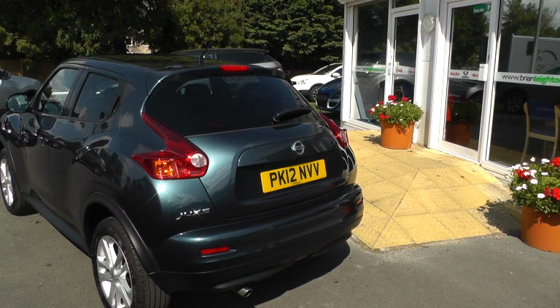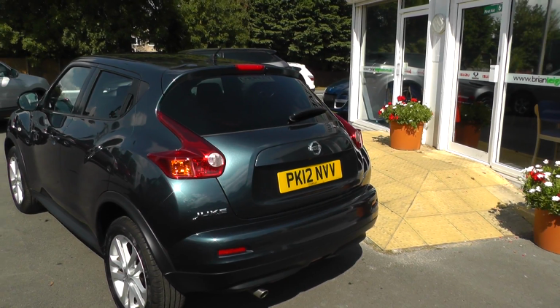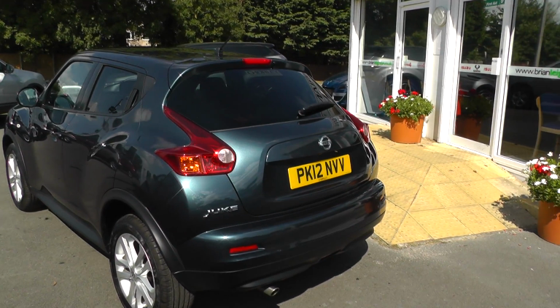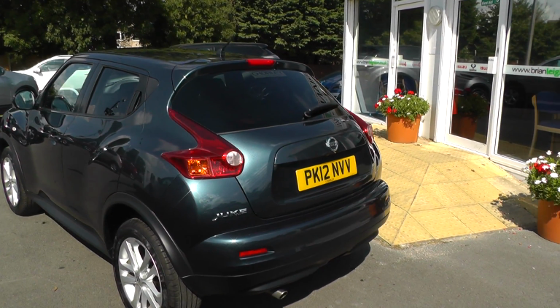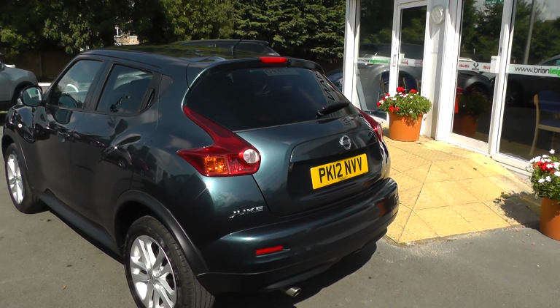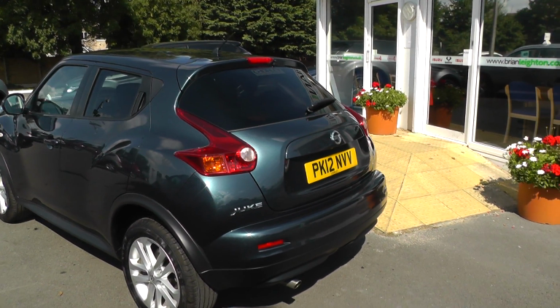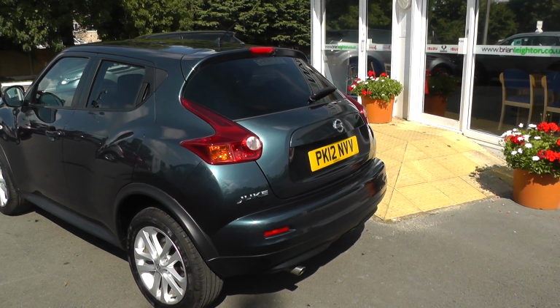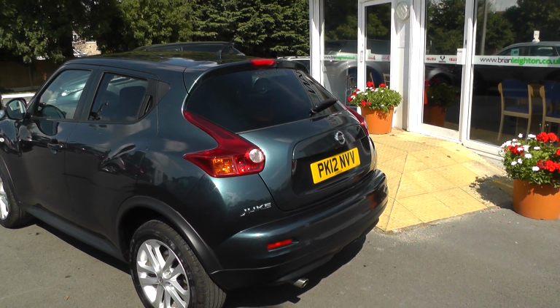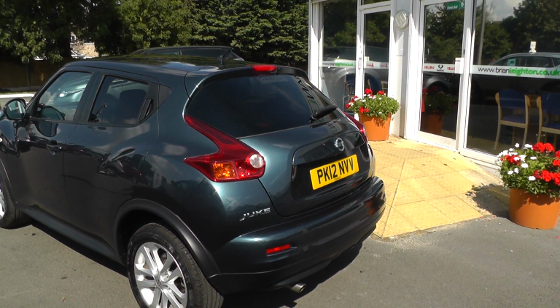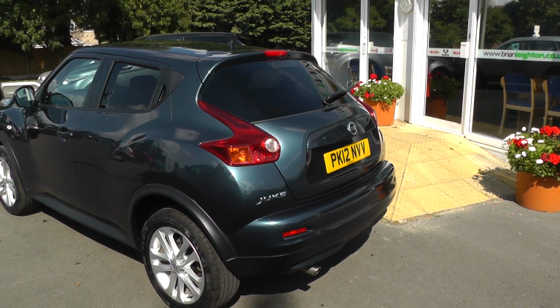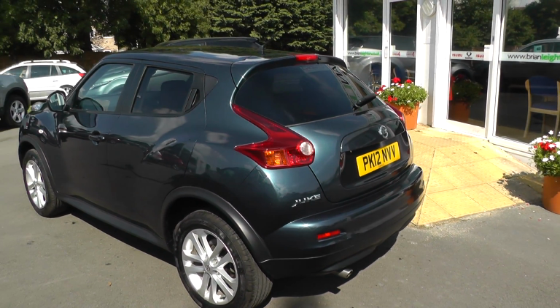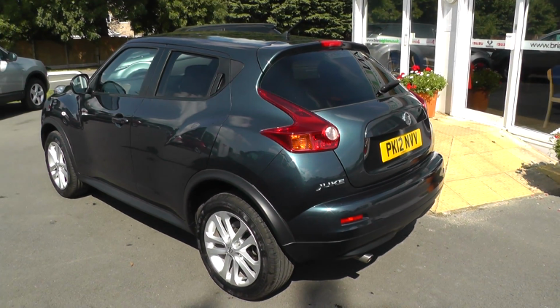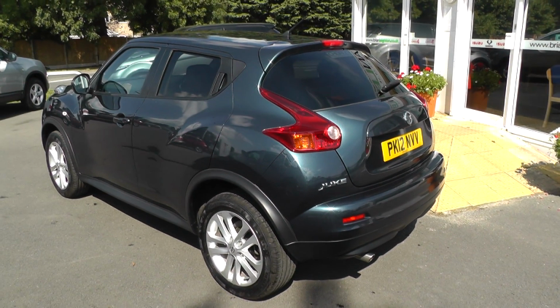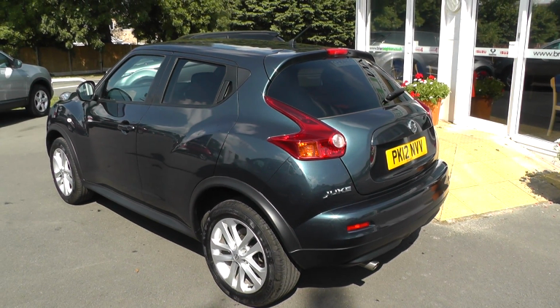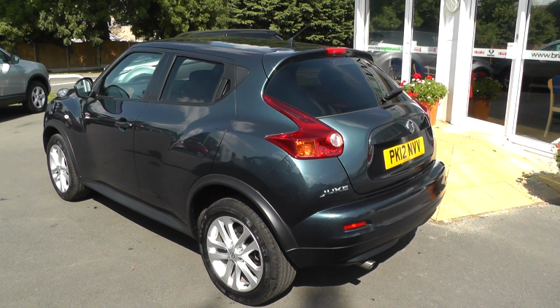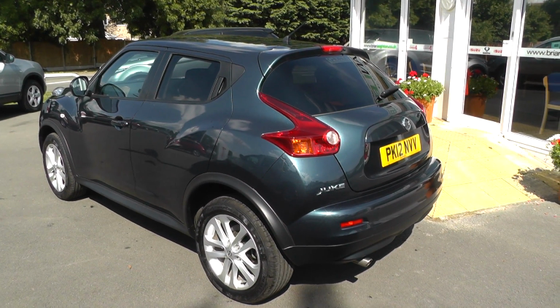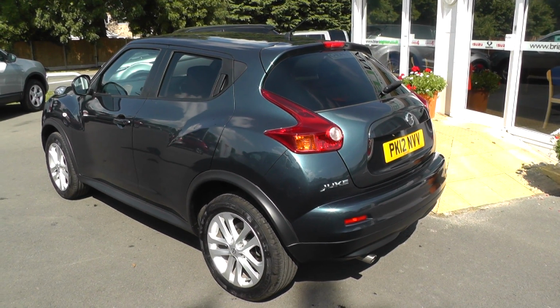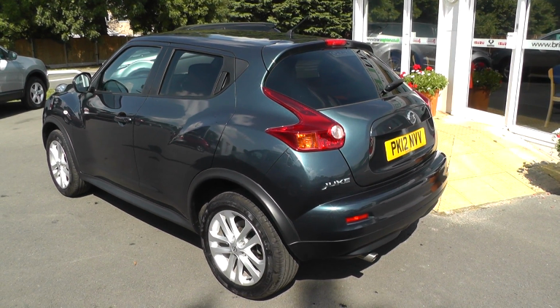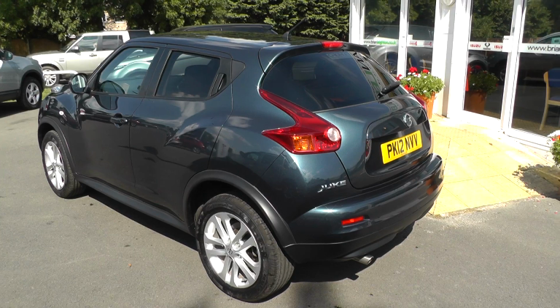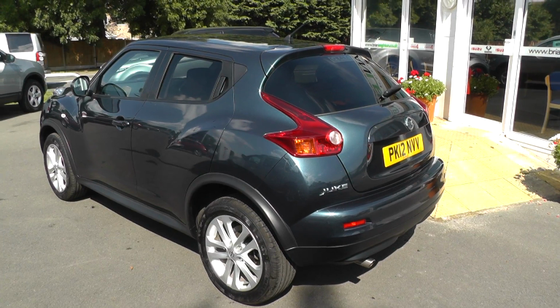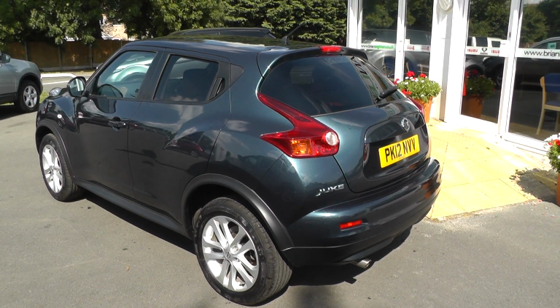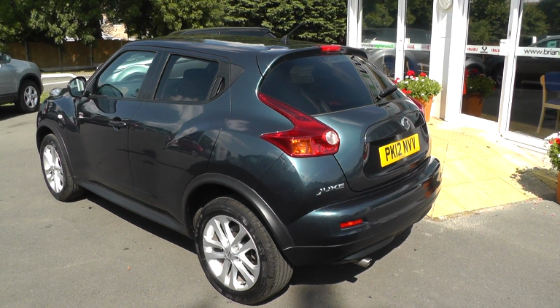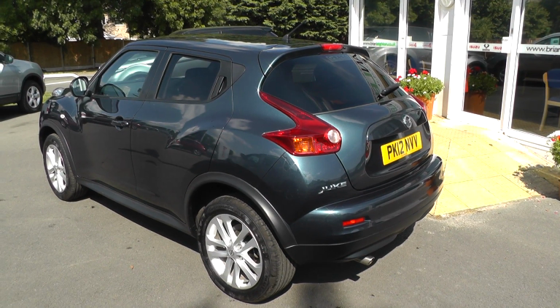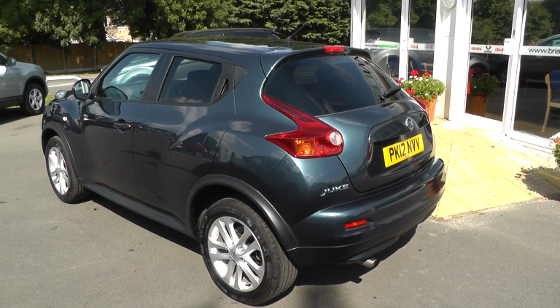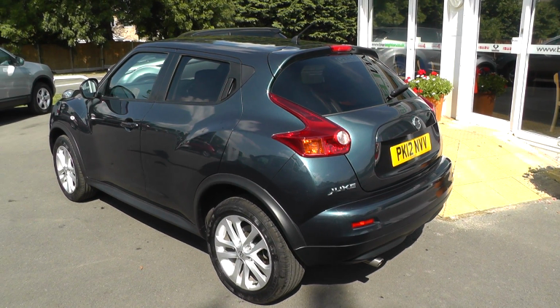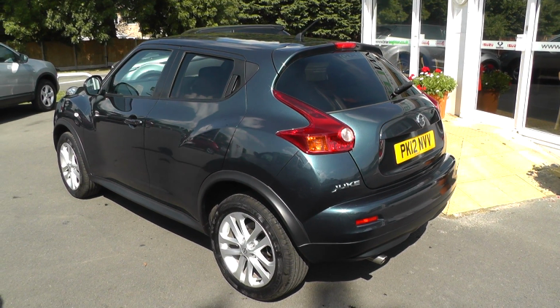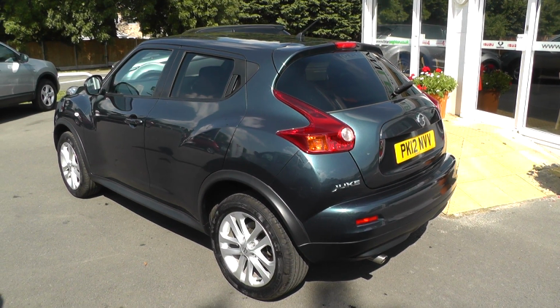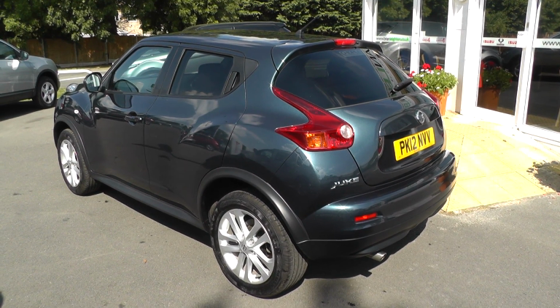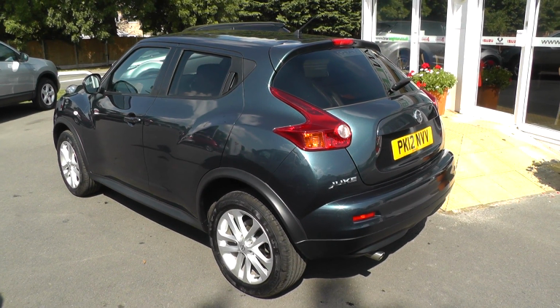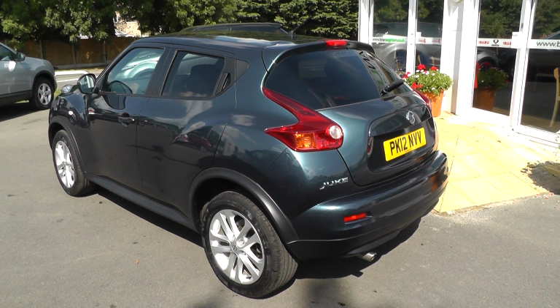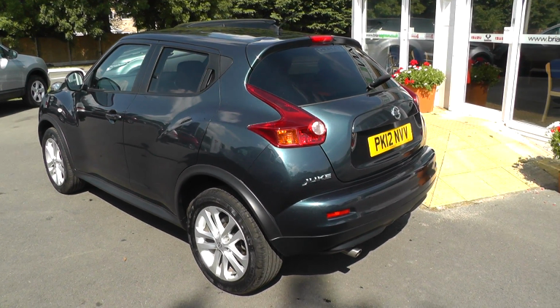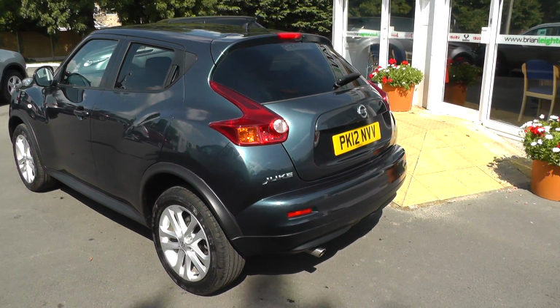This car is covered by the Nissan Cared For programme, which means it's got a complete 12-month guarantee, a 12-month MOT, 12-month pan-European breakdown cover, and a full service.